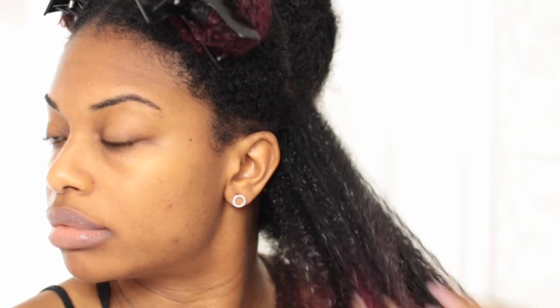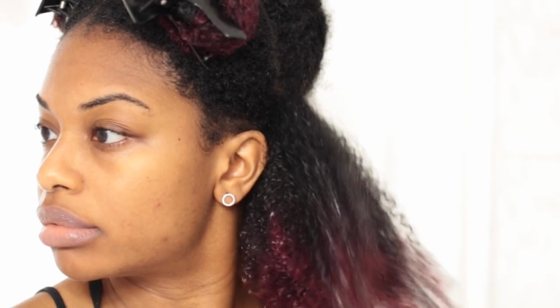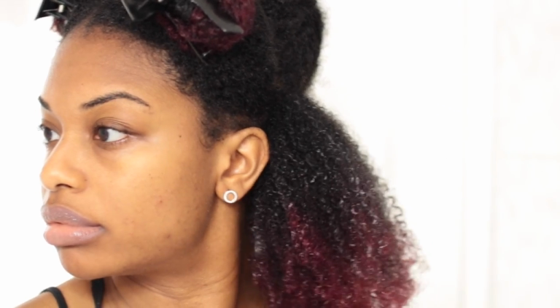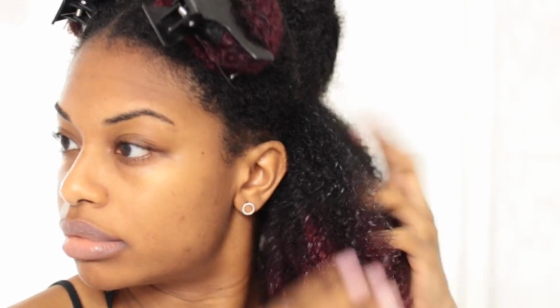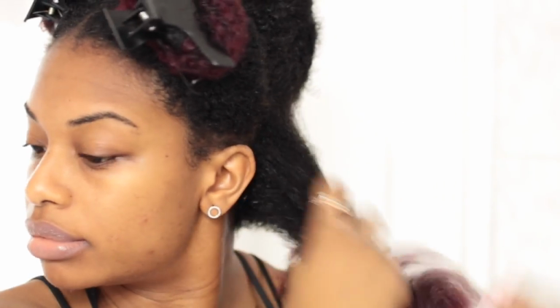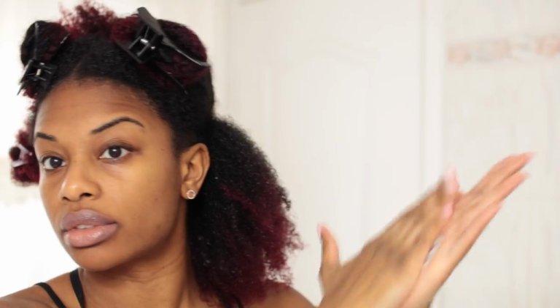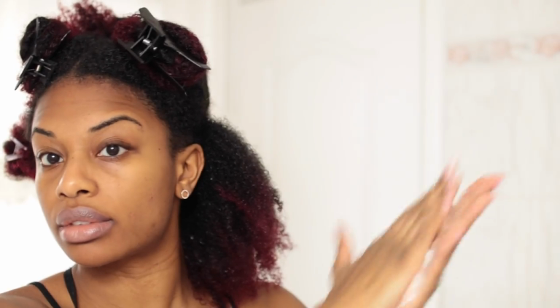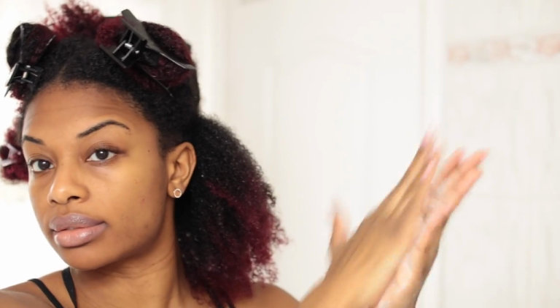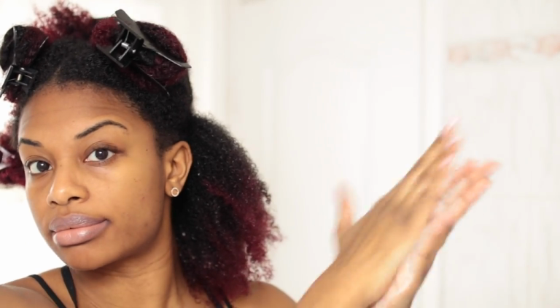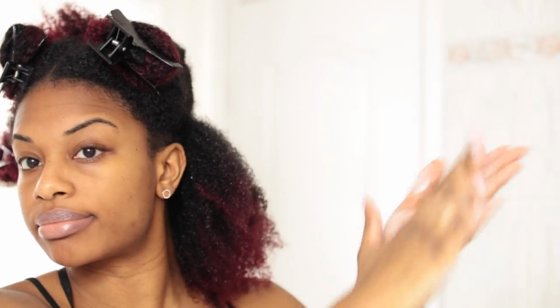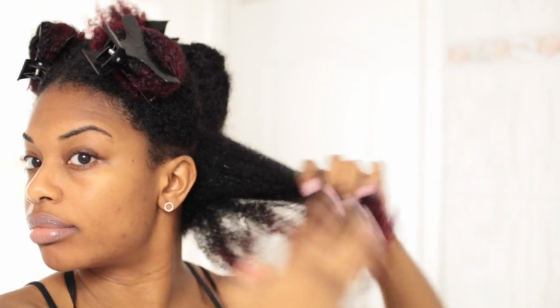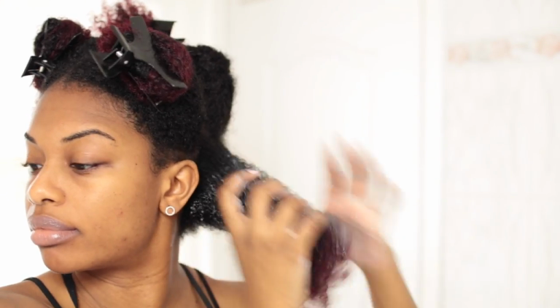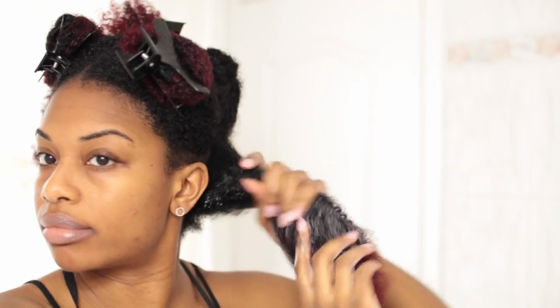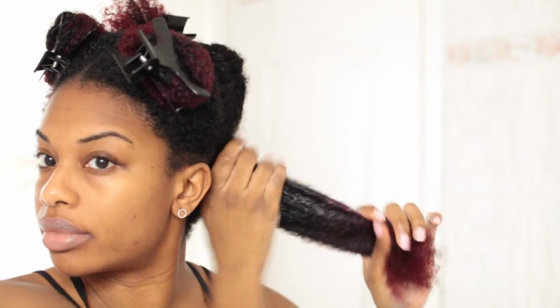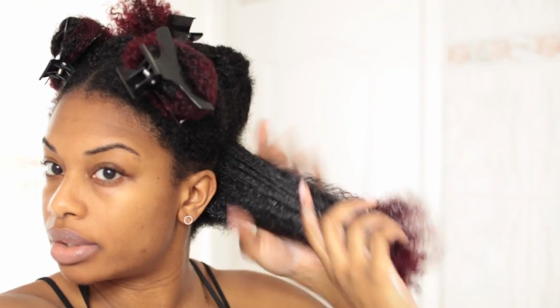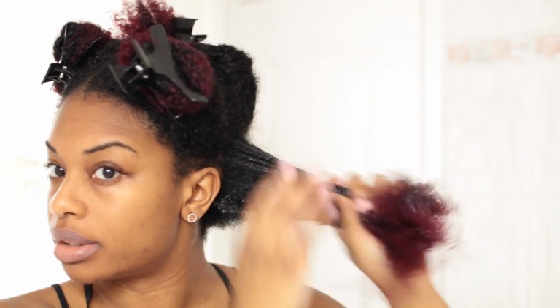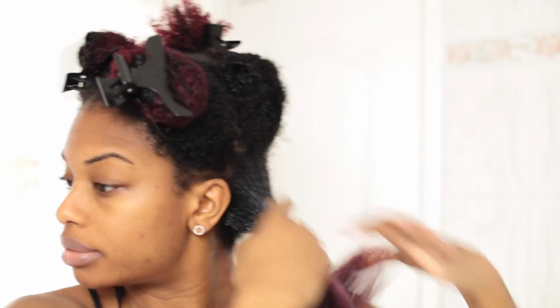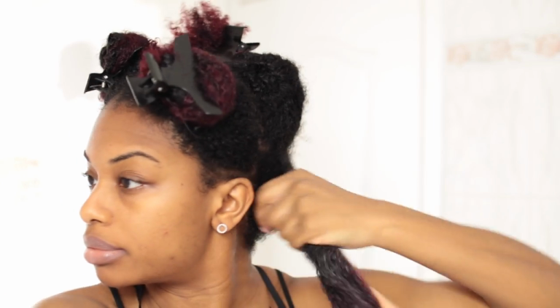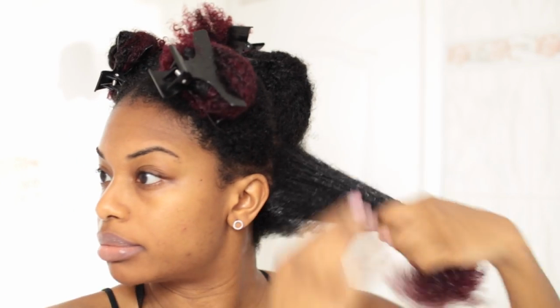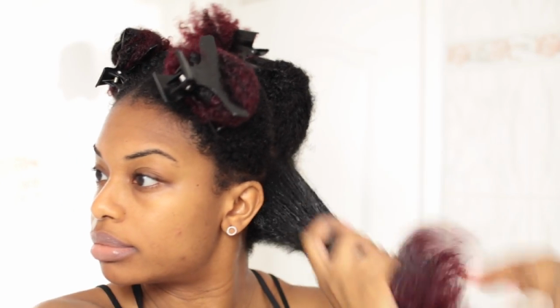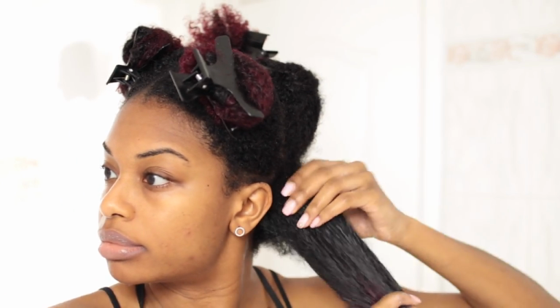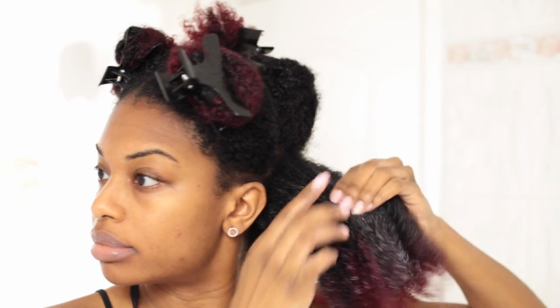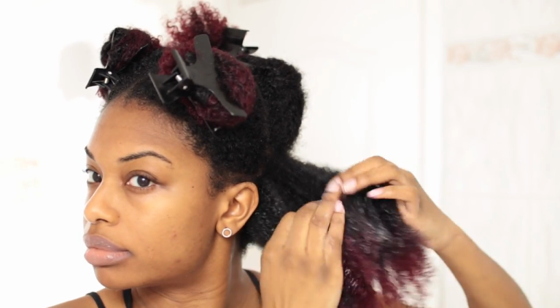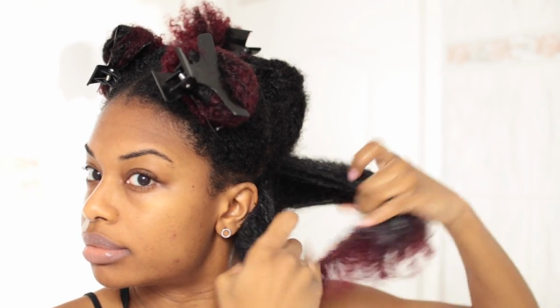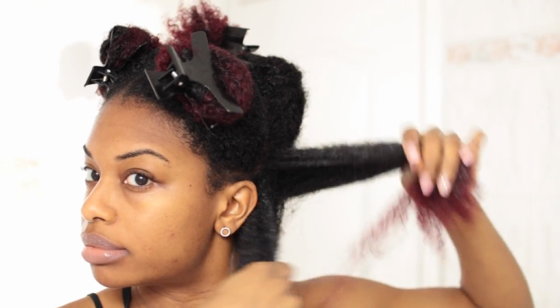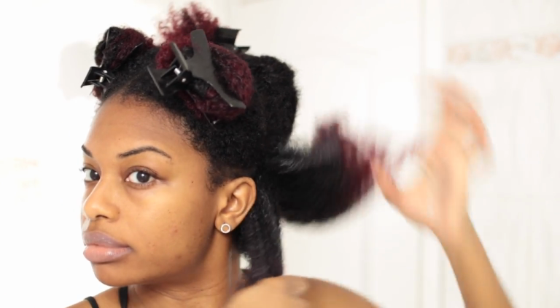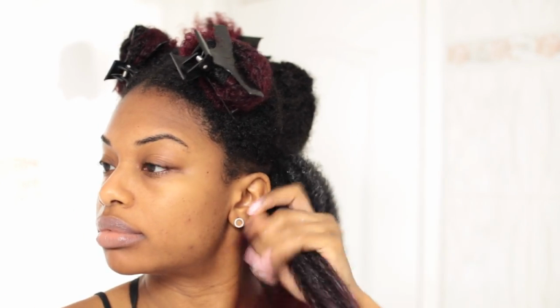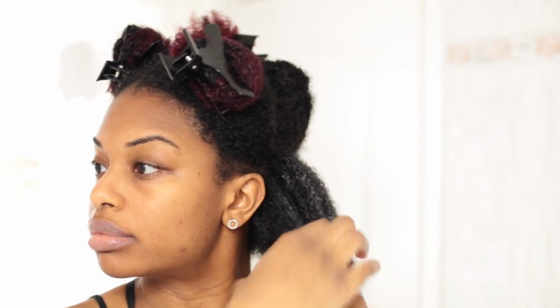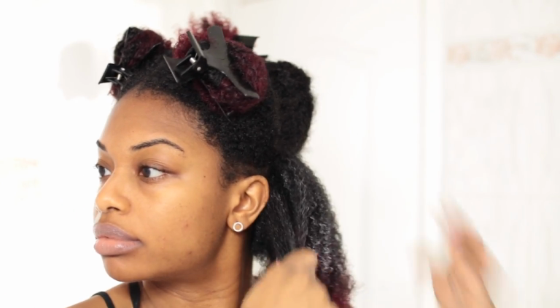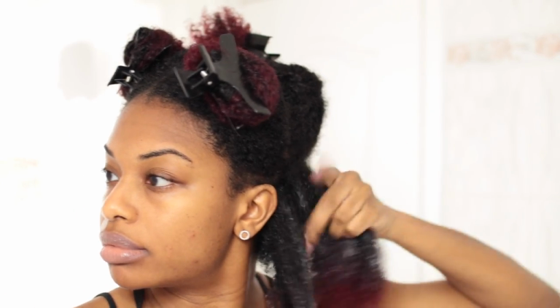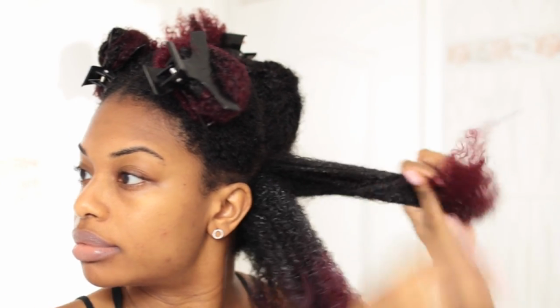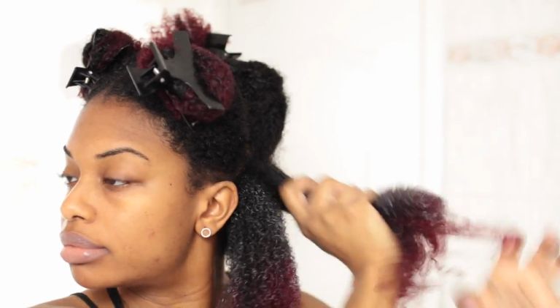Next I'm following up with a moisturizer and I'm doing the same thing, just applying it all over the section and really working it in. Making the section a little bit smaller so that all the product gets all over my hair.